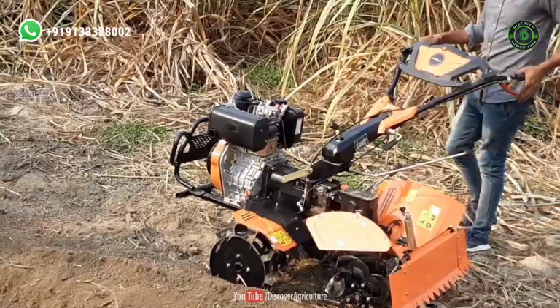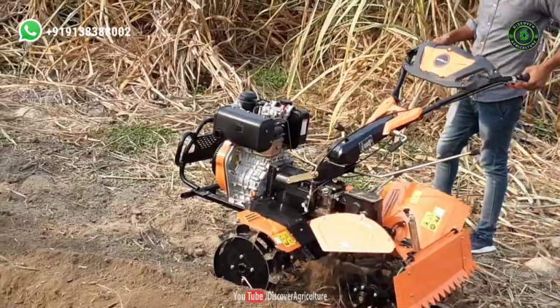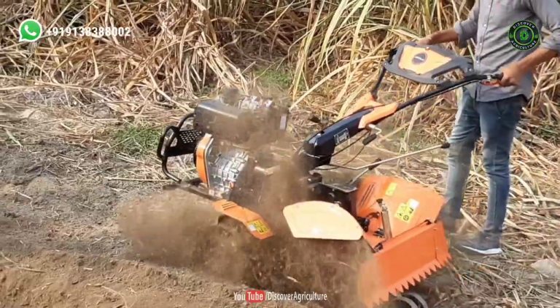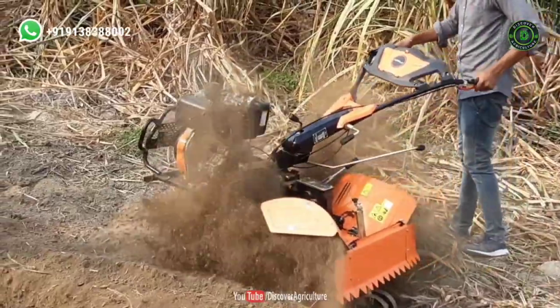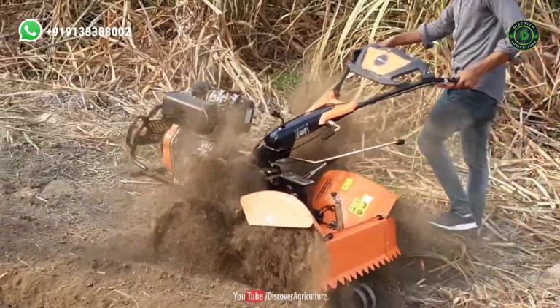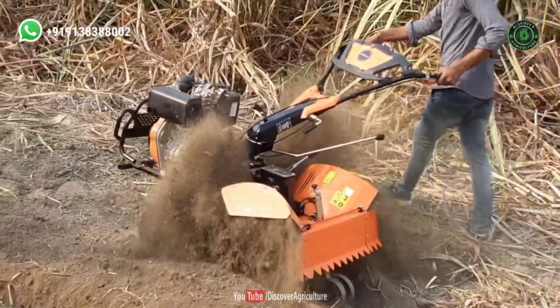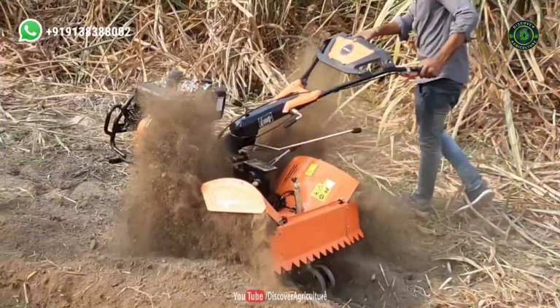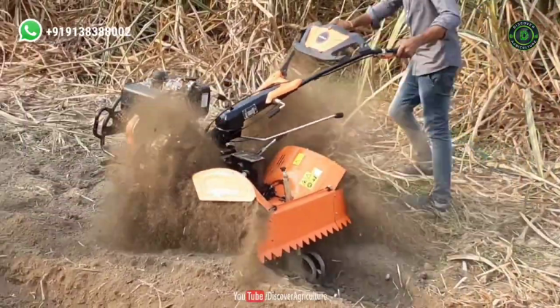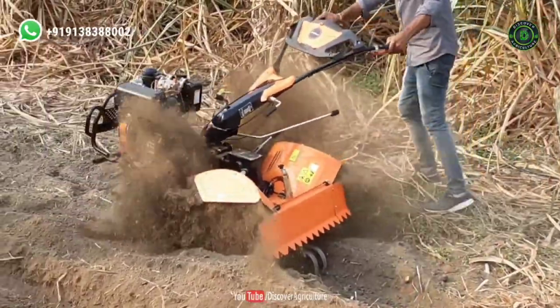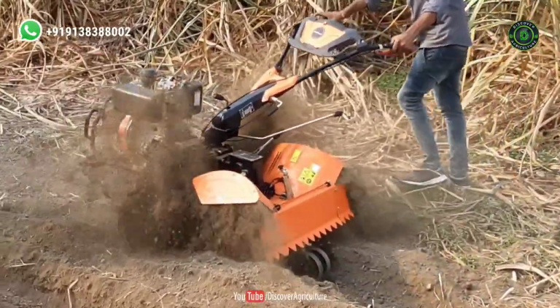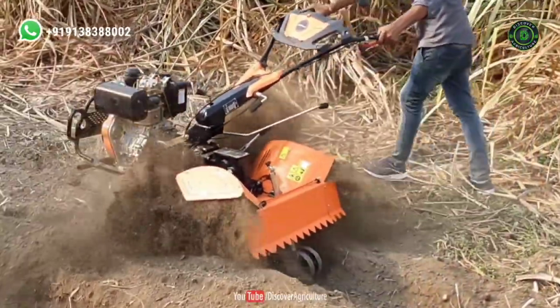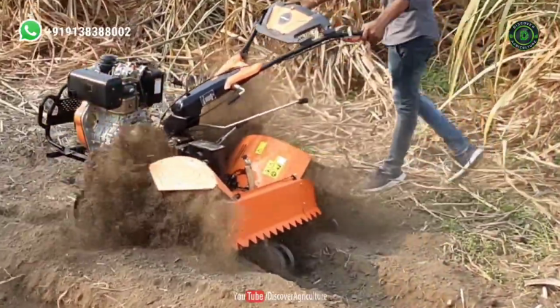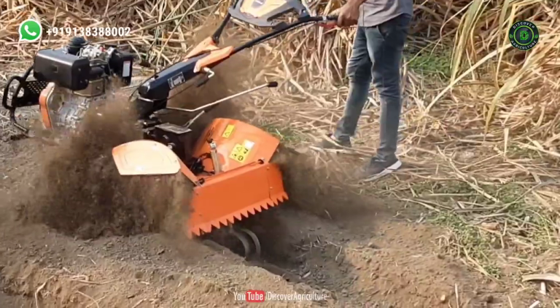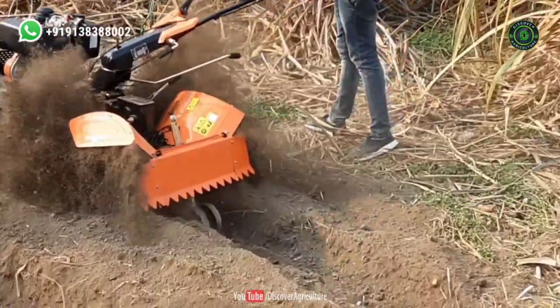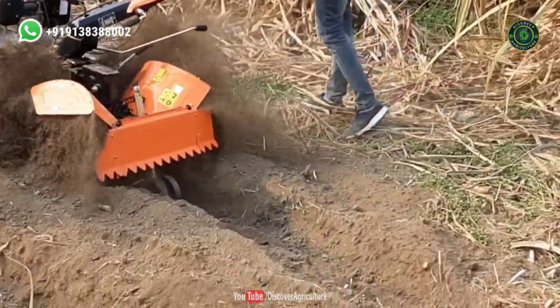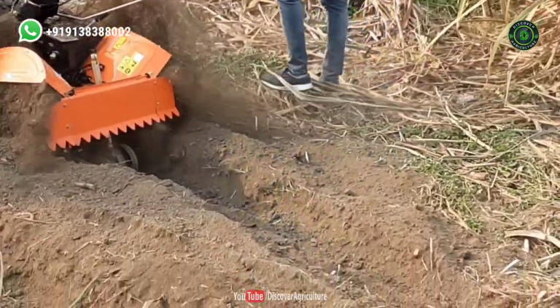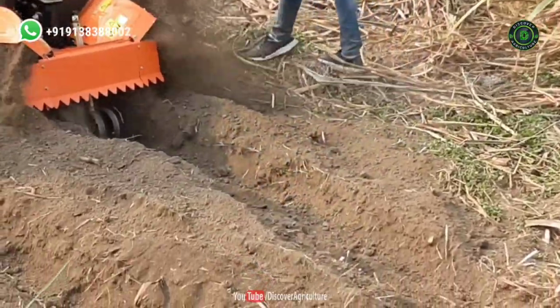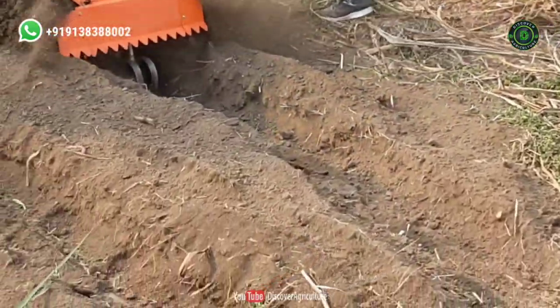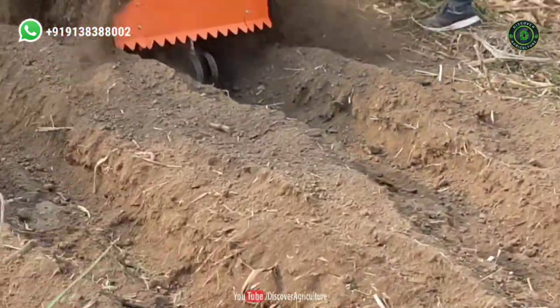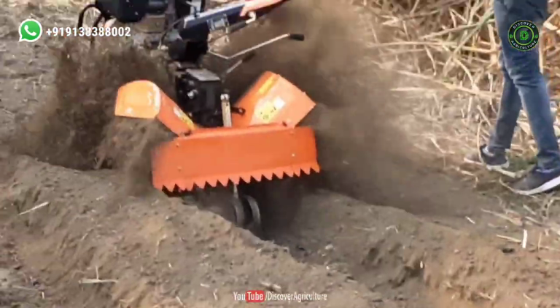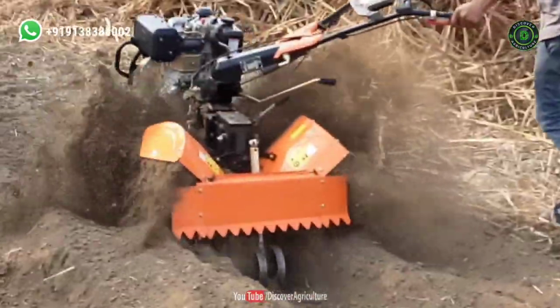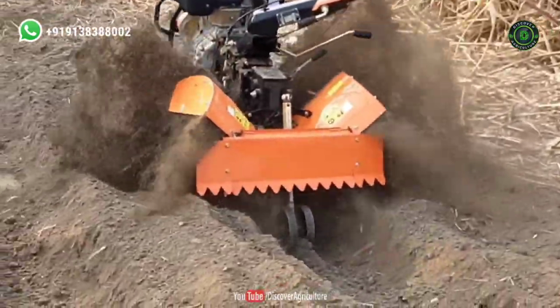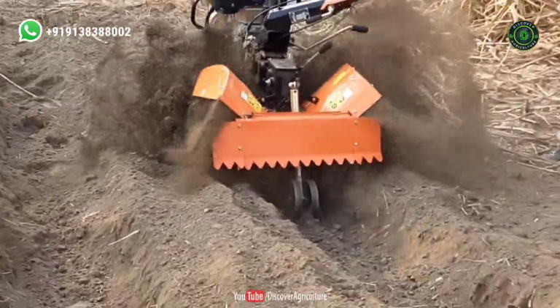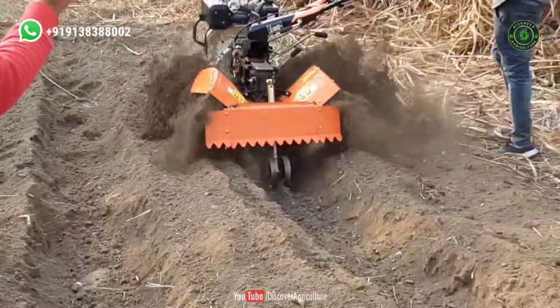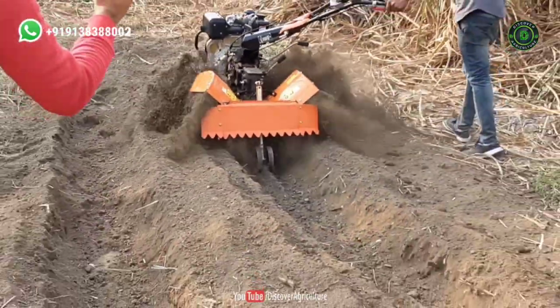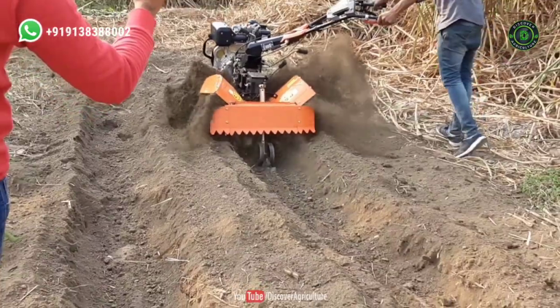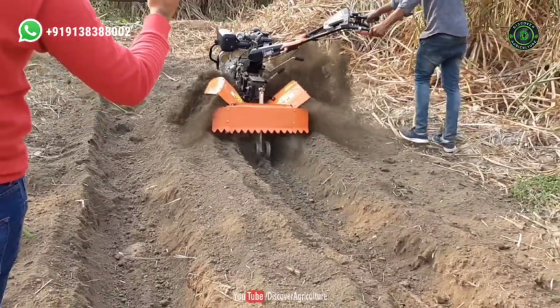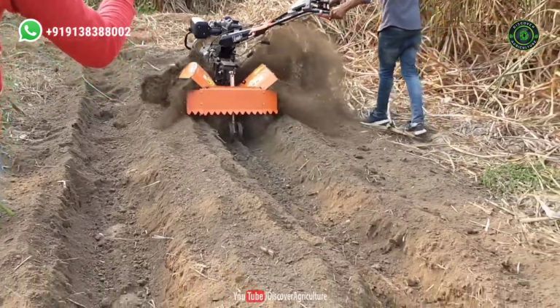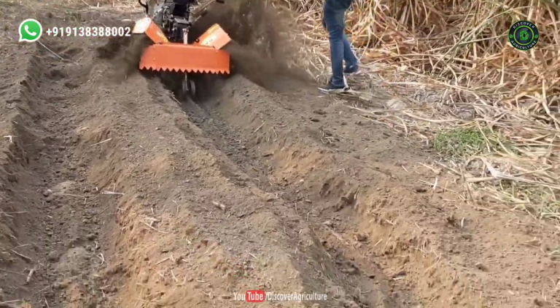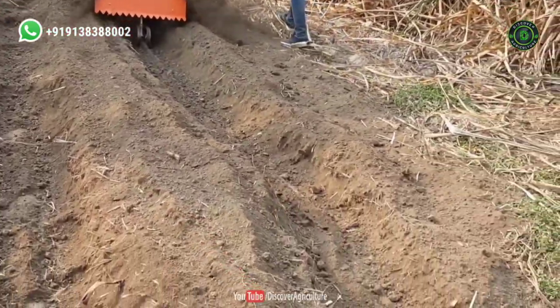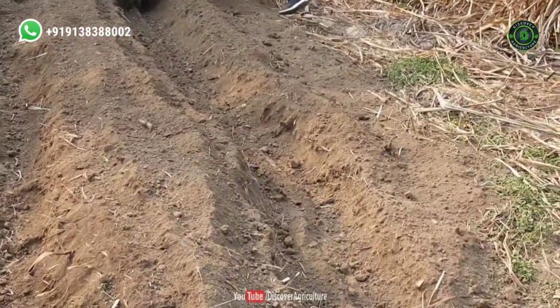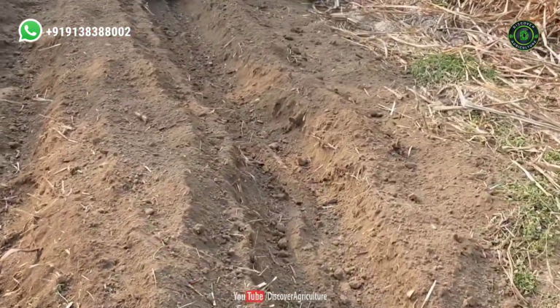Agri-Cut Rotary Power Weeder helps in more precise tilling where there are close vegetables and crop beds. It gives more control to the machine. In this video, I will give complete information on Agri-Cut Power Weeder machines.